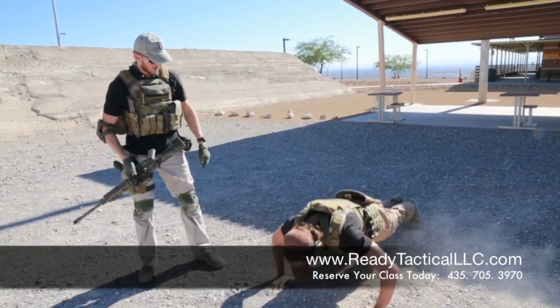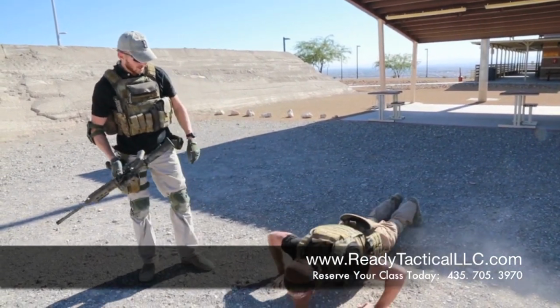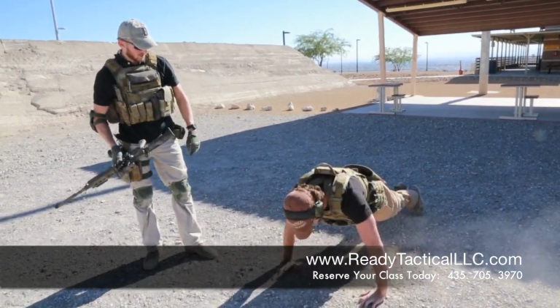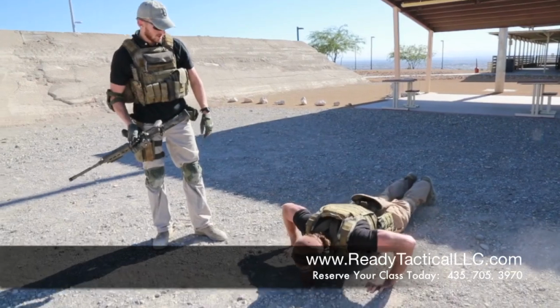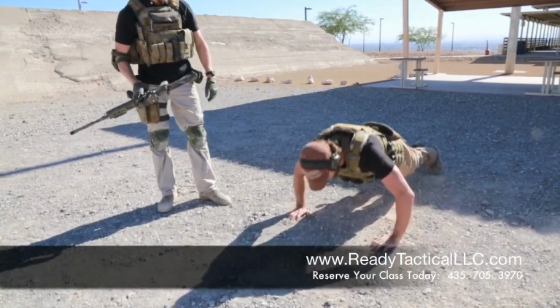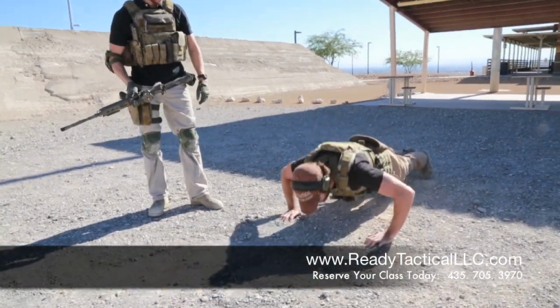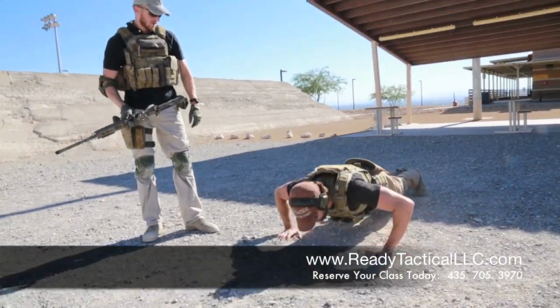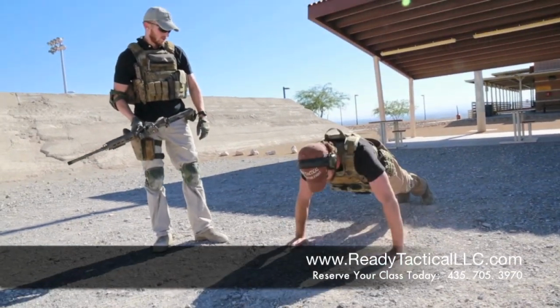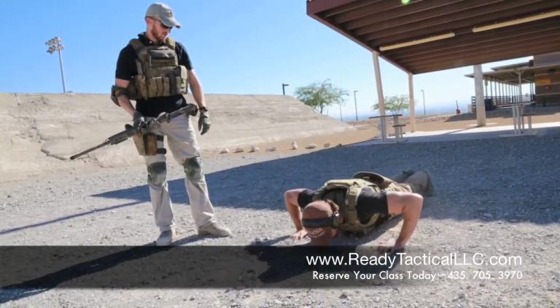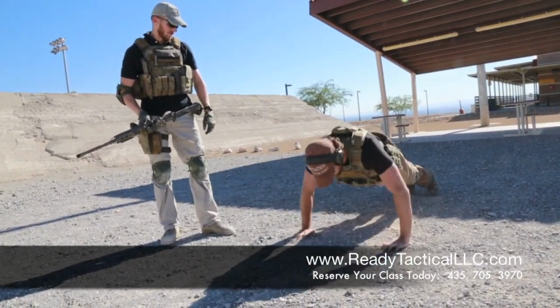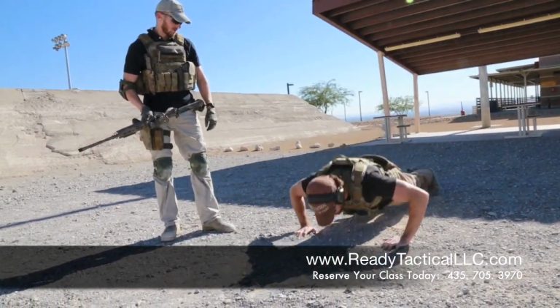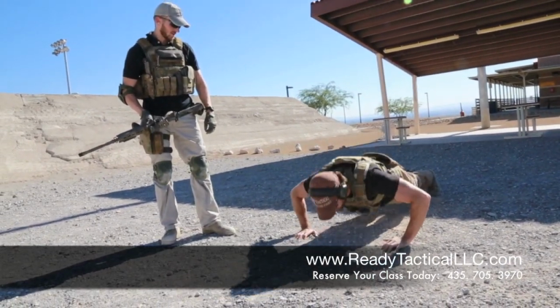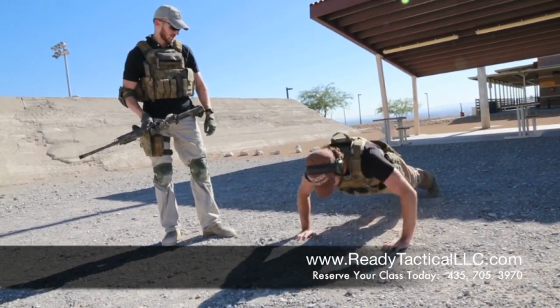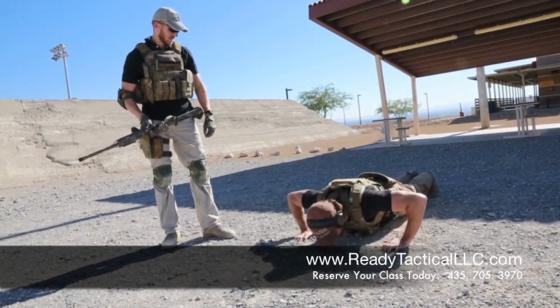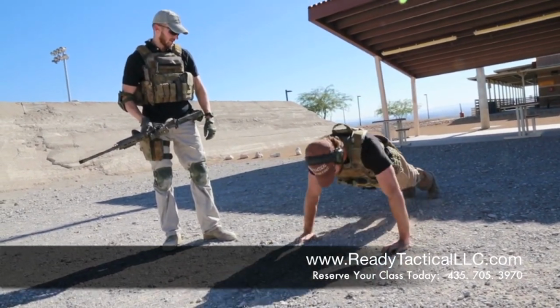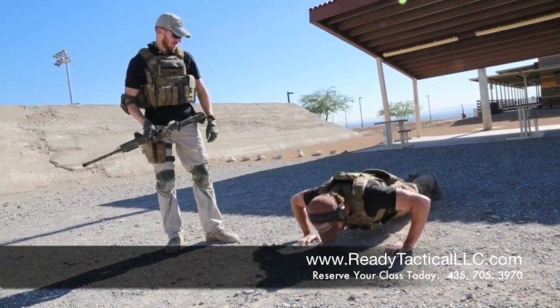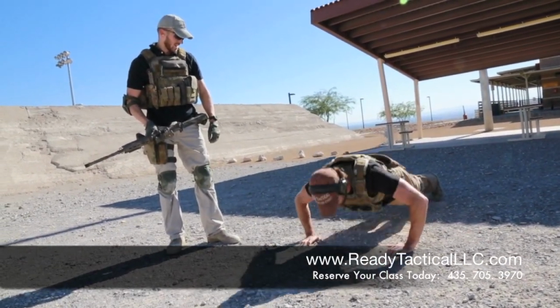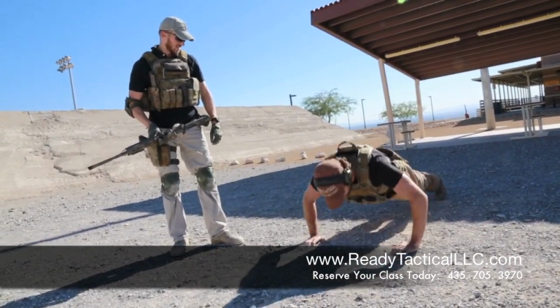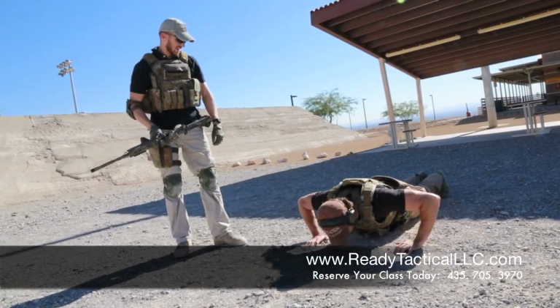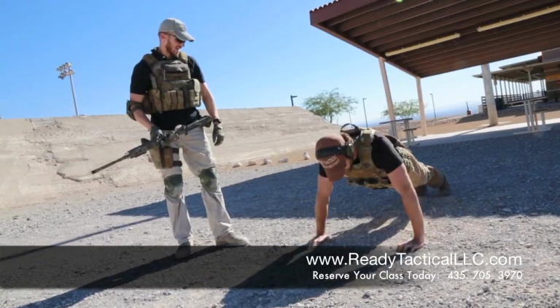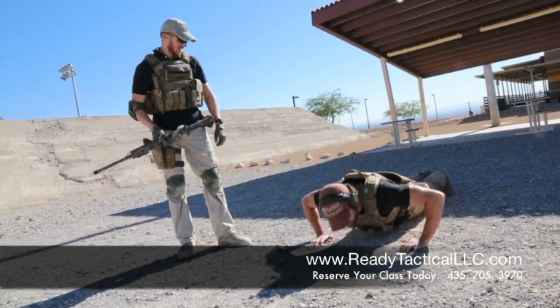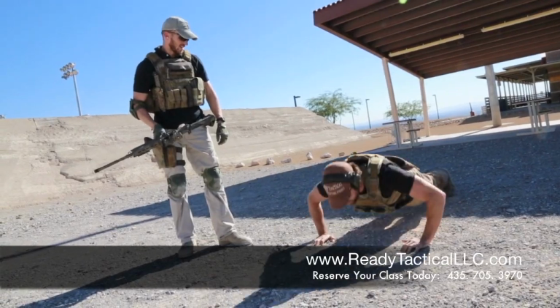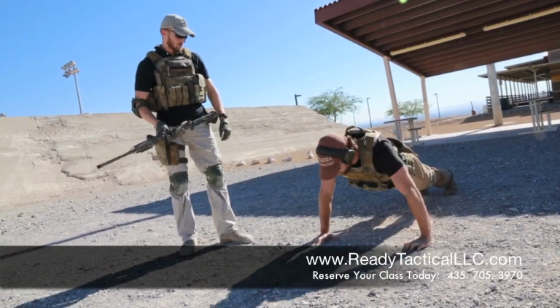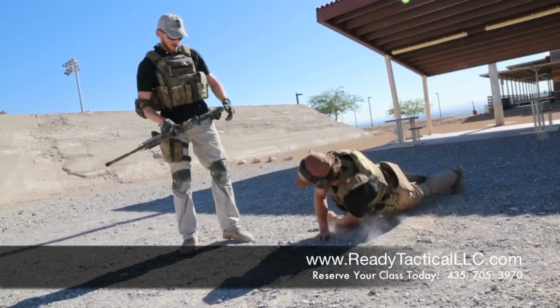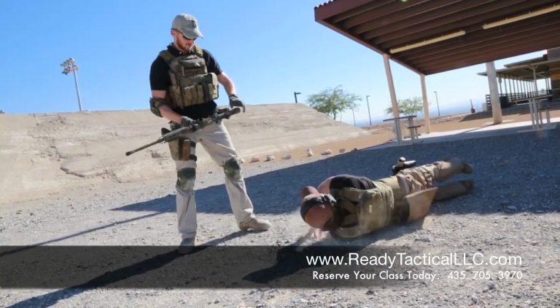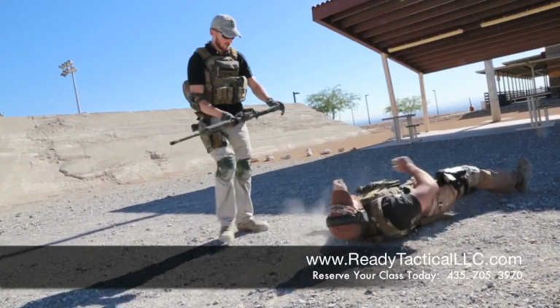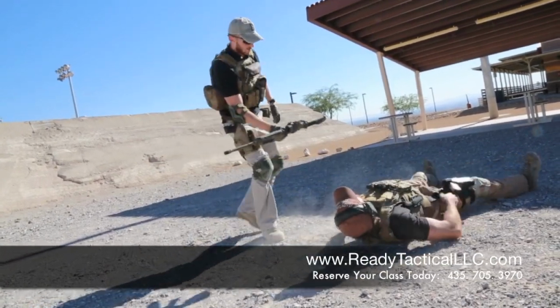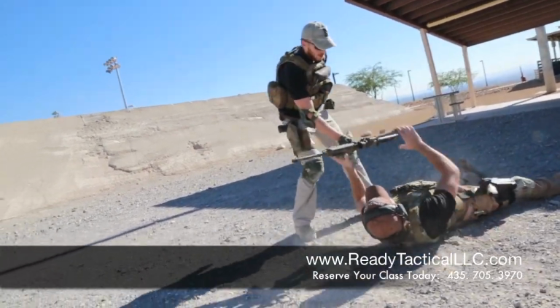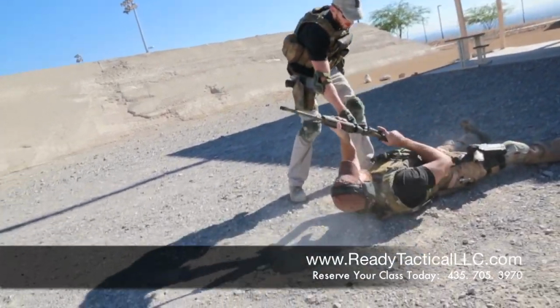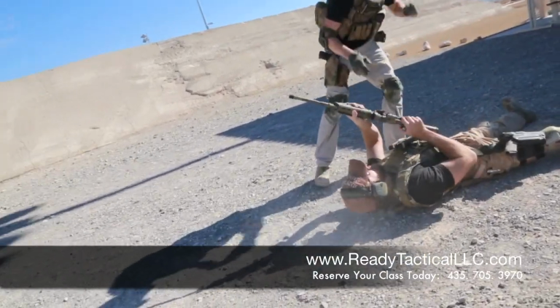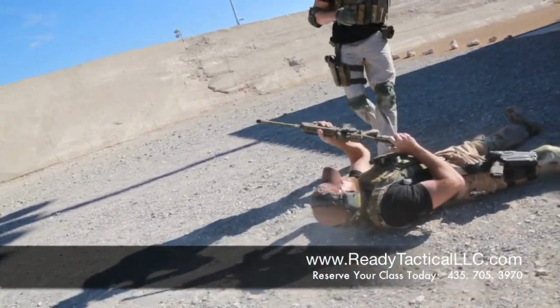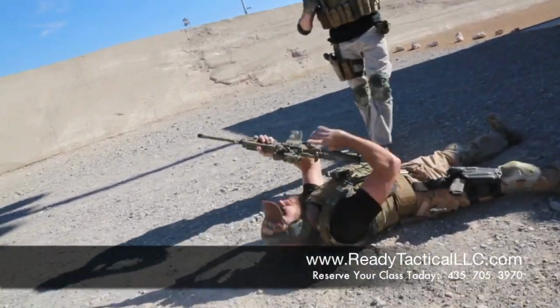One, two, three, four, five, six, seven, eight, nine, ten. Flip to your back. Get your rifle. Get your target to stand in position.